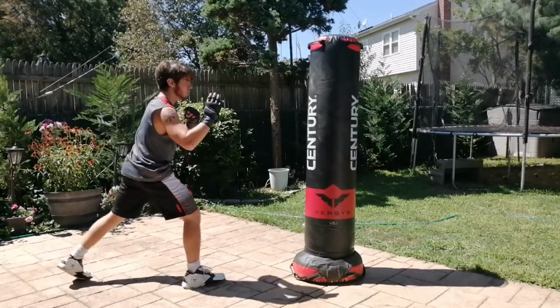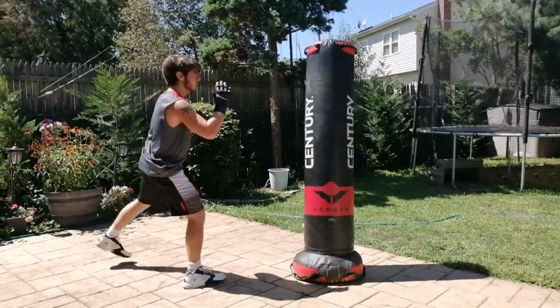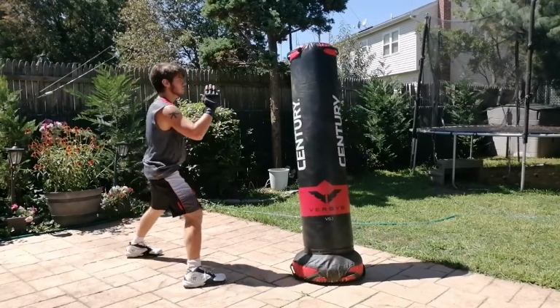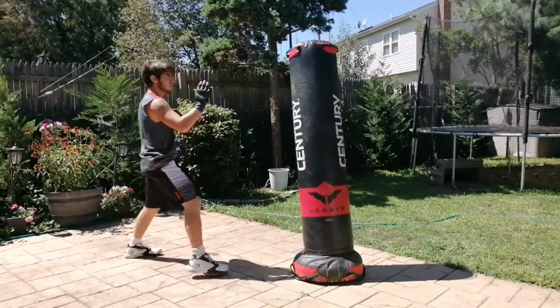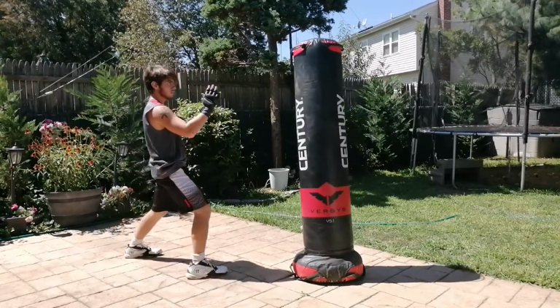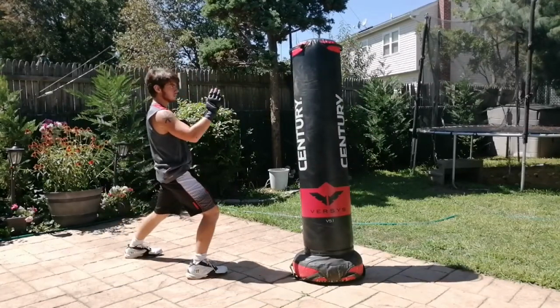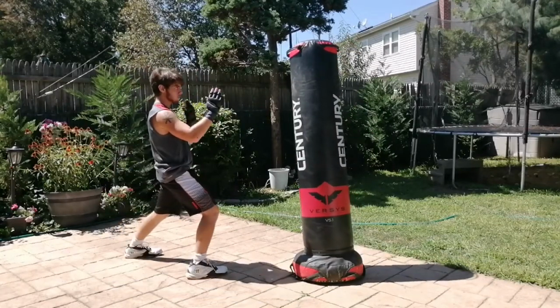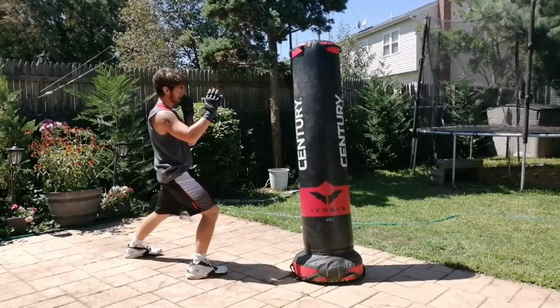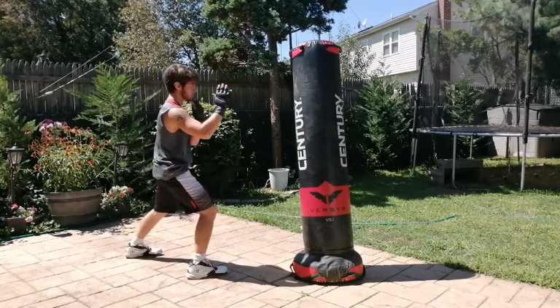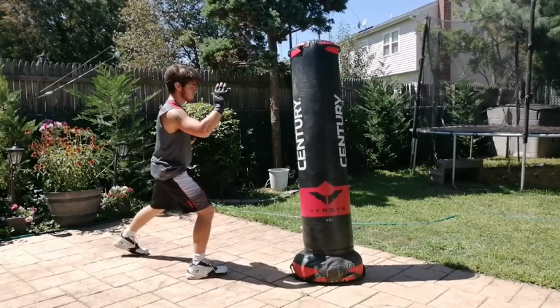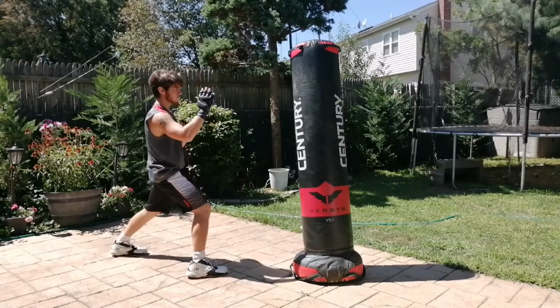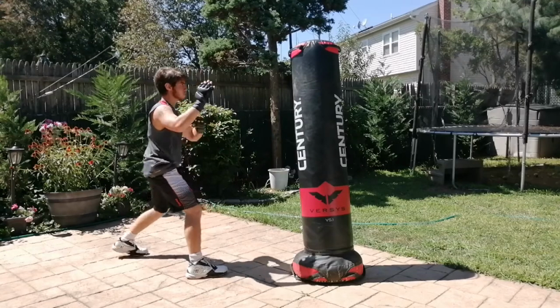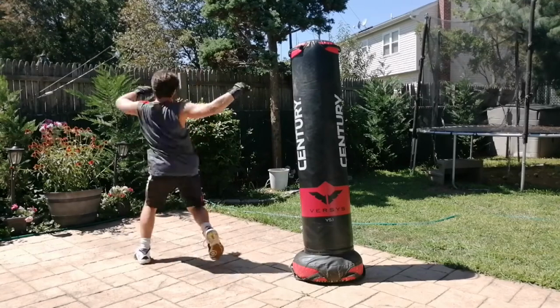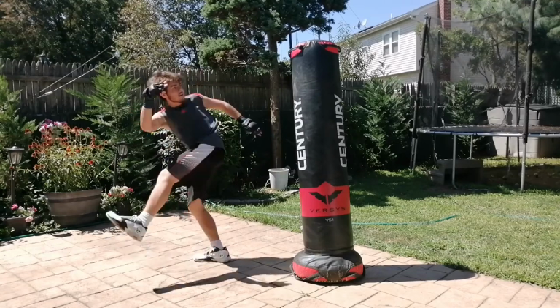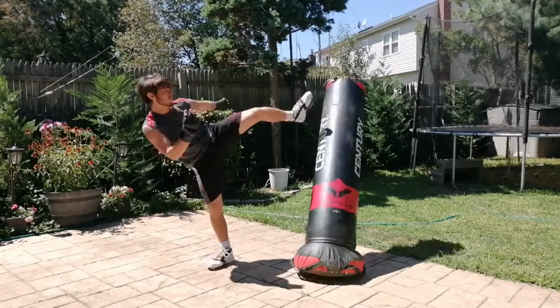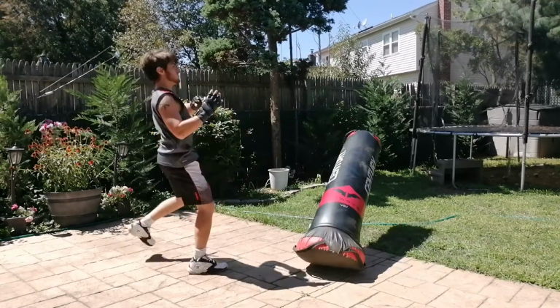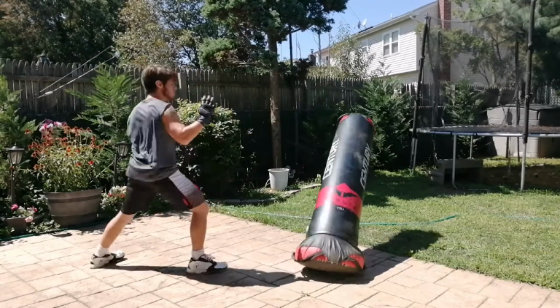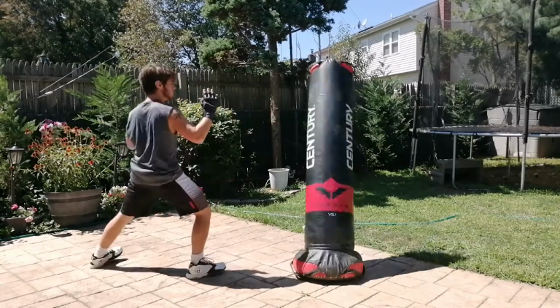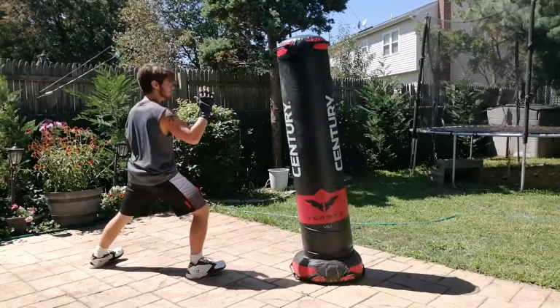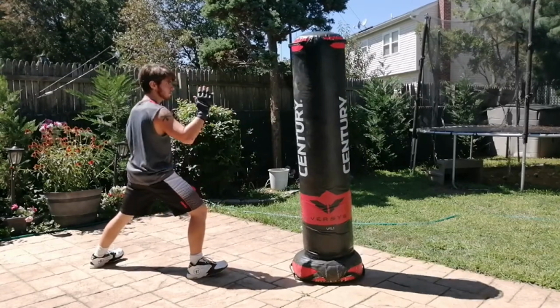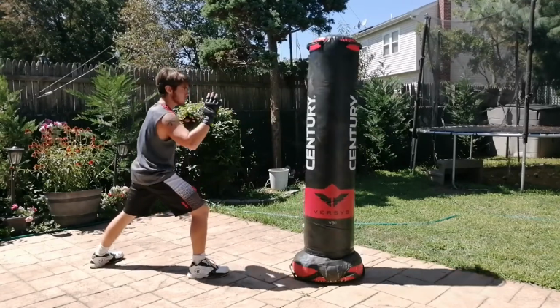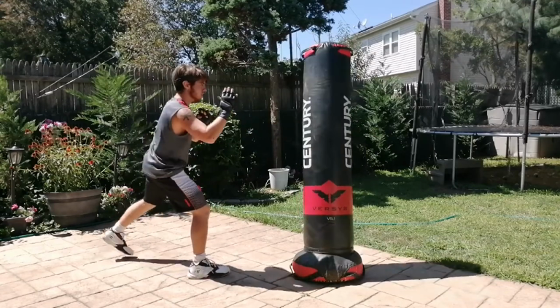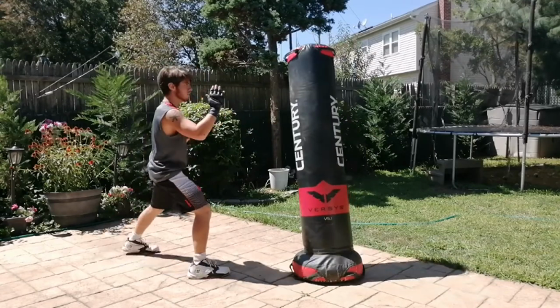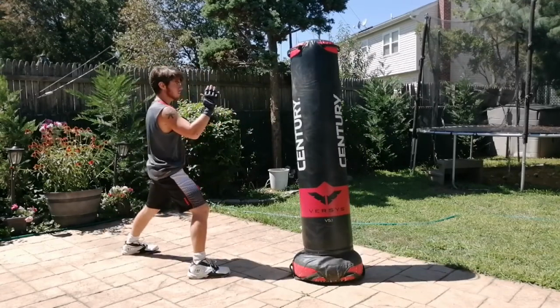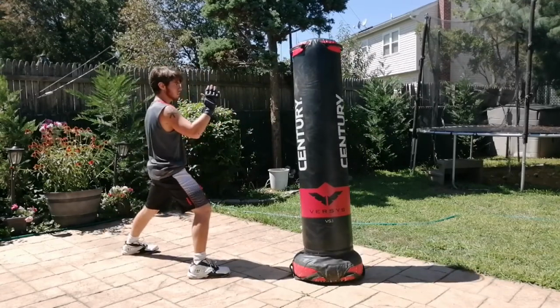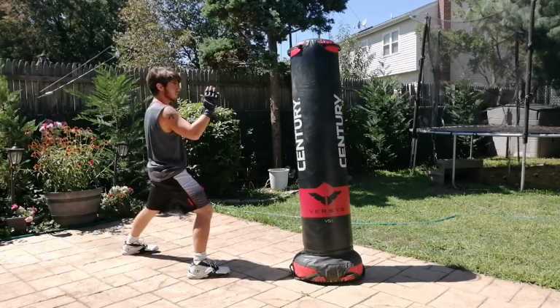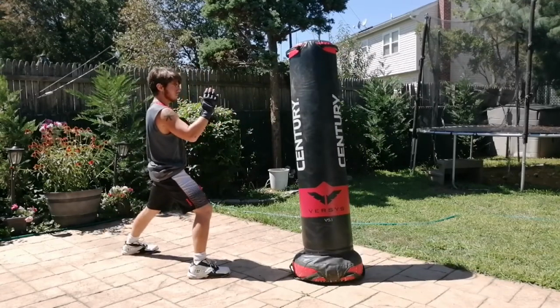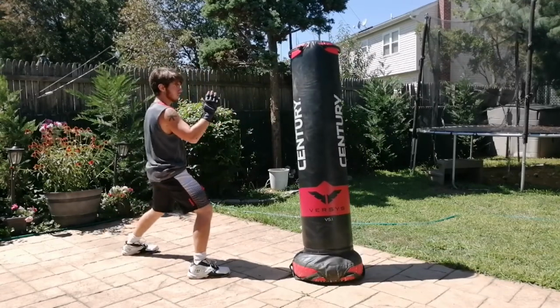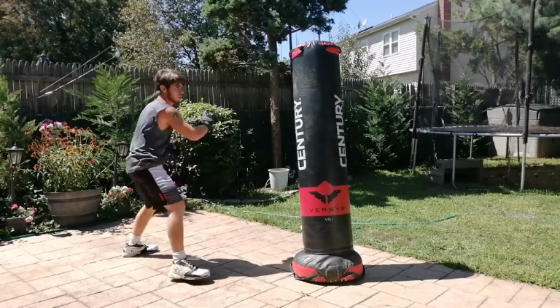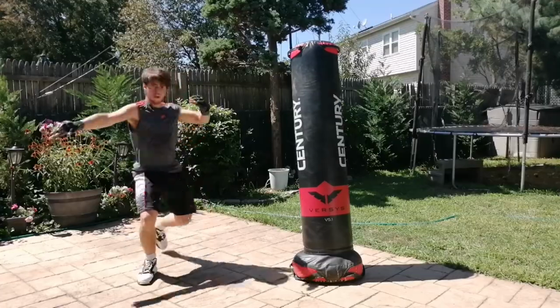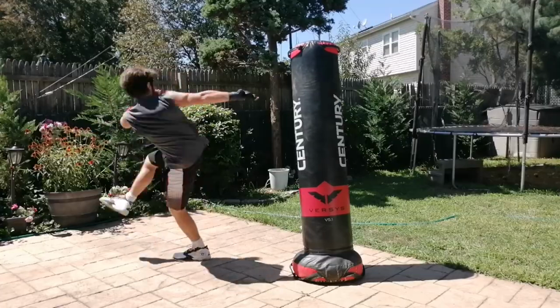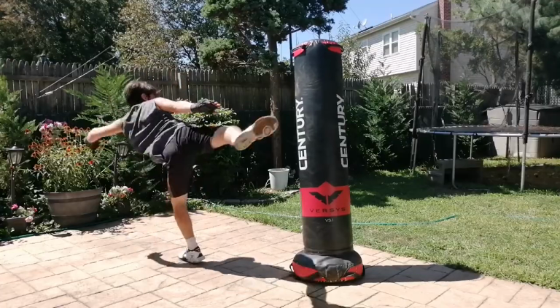I'm also going to show you some tips and pointers, and I'm going to do a slow section so you can really learn the technique. So let's get started with that first fight.